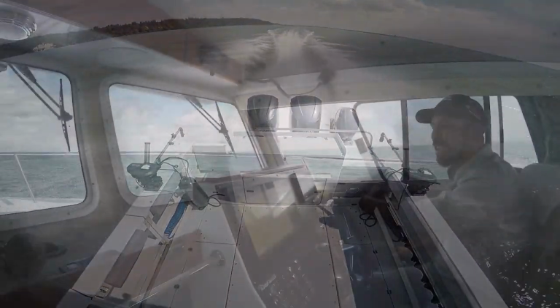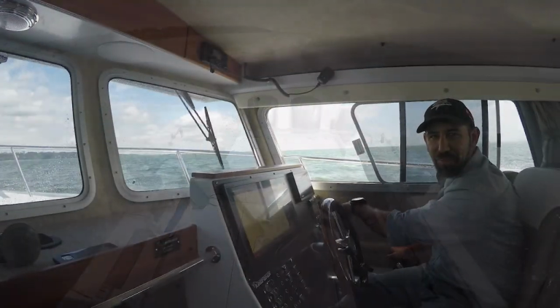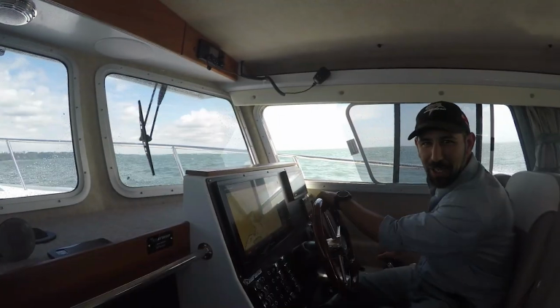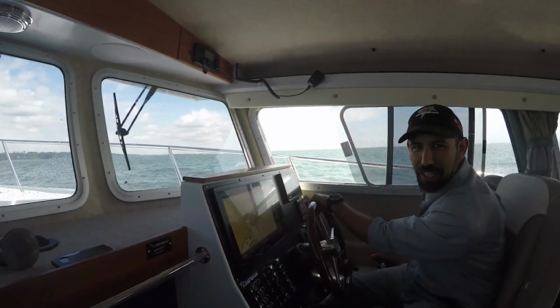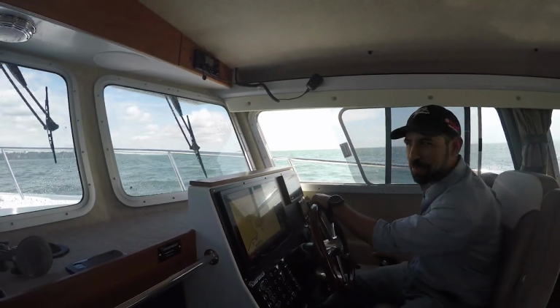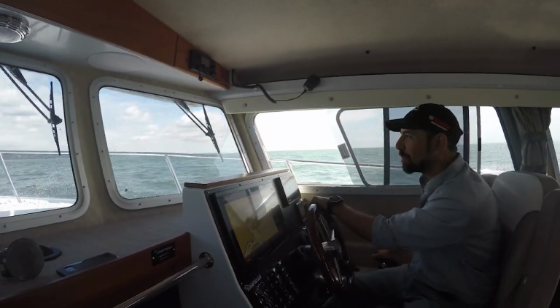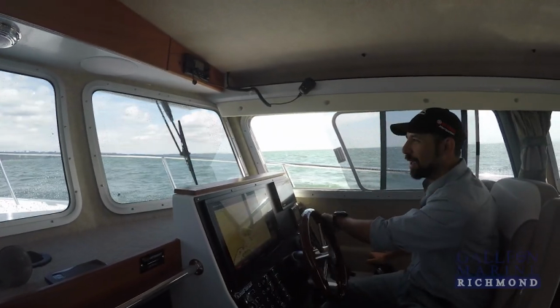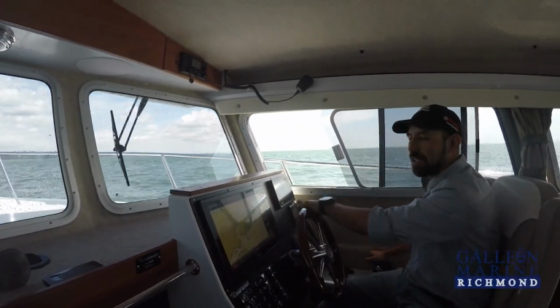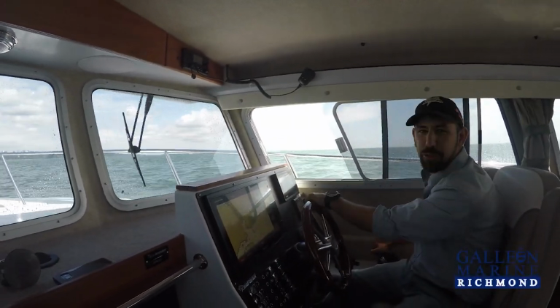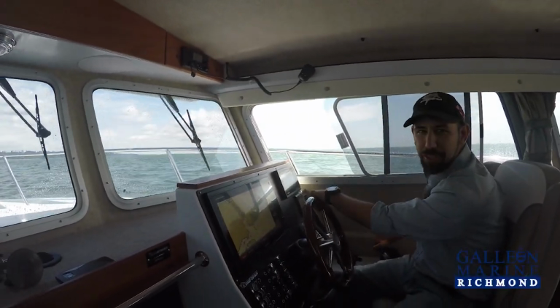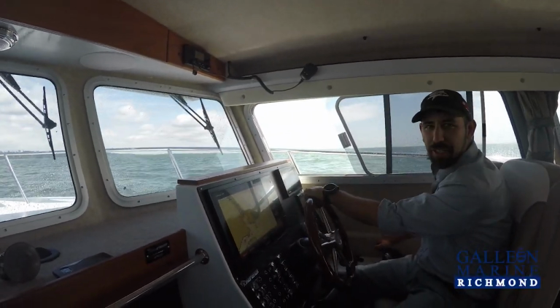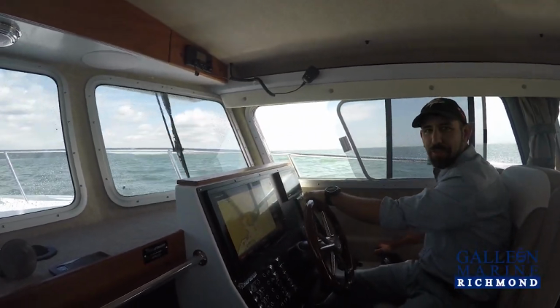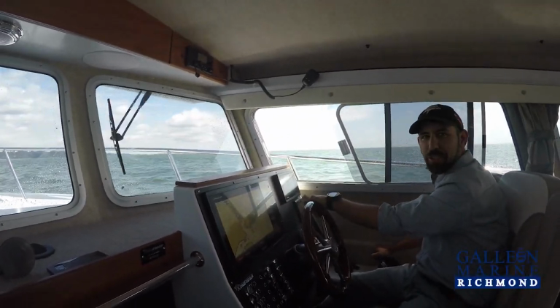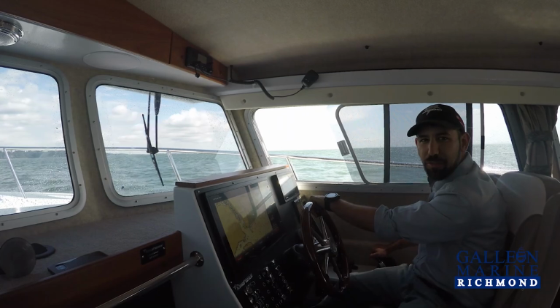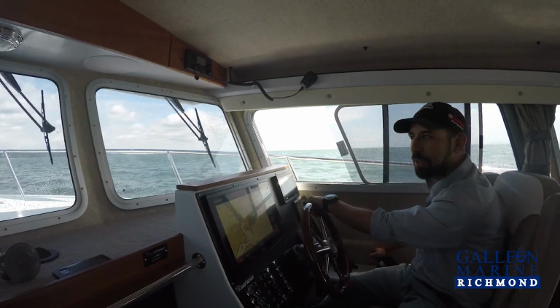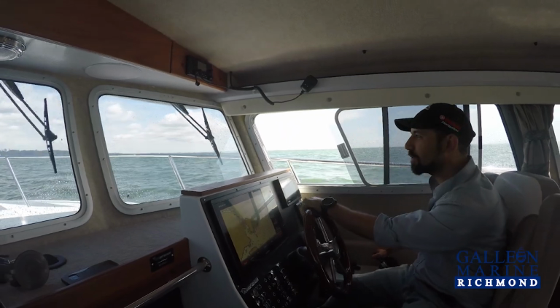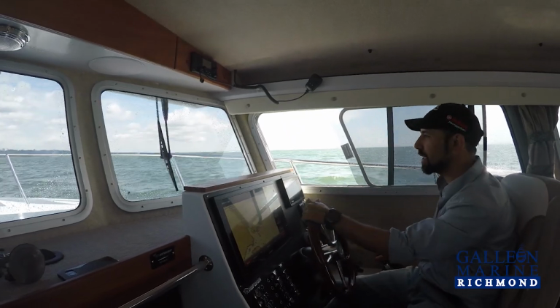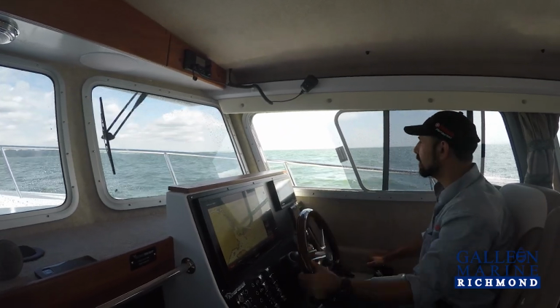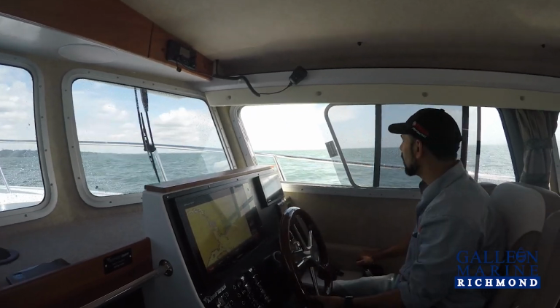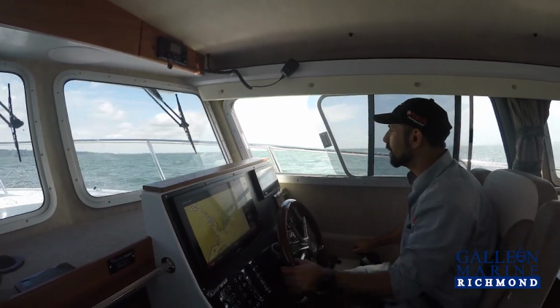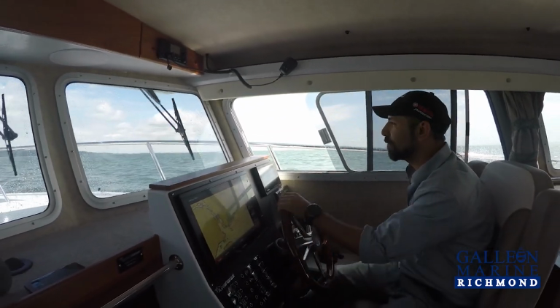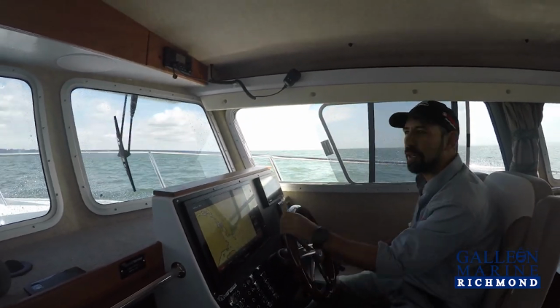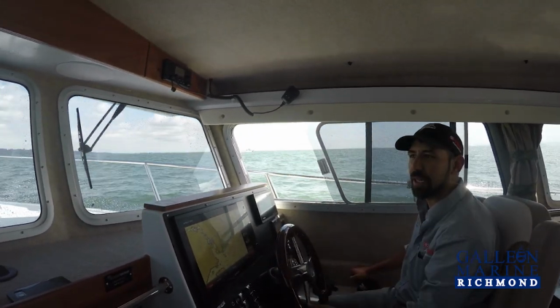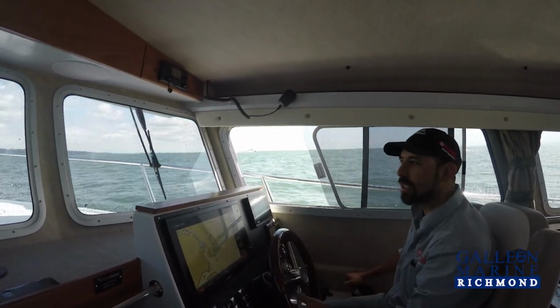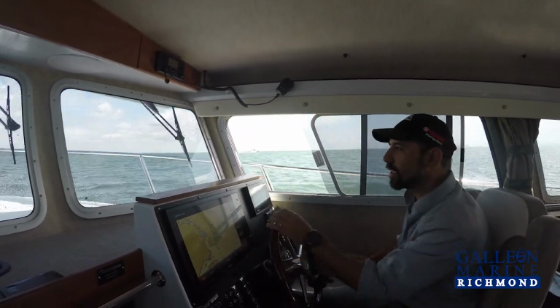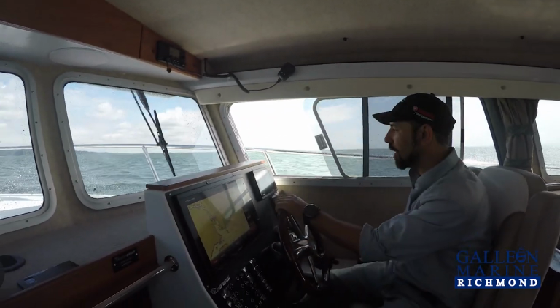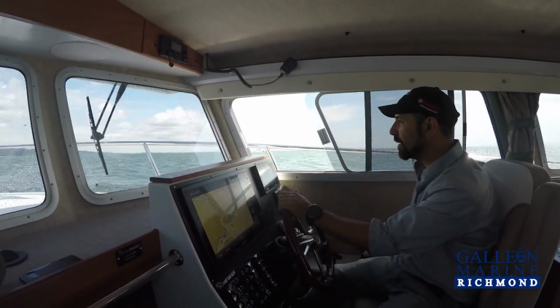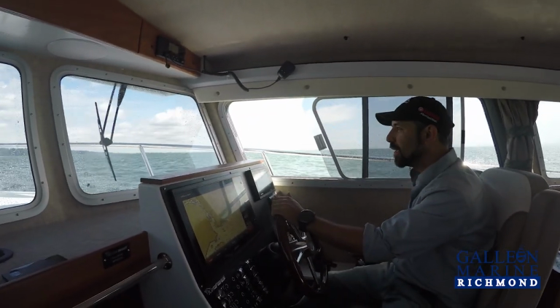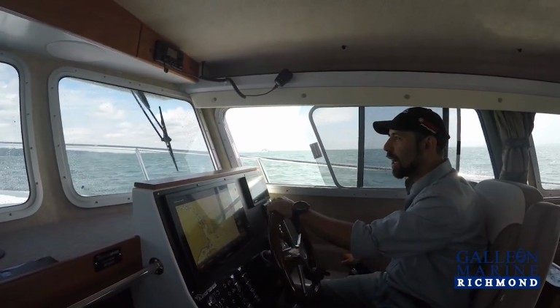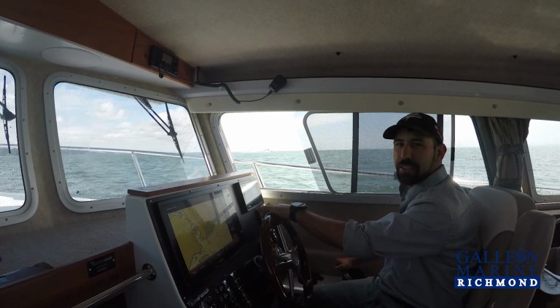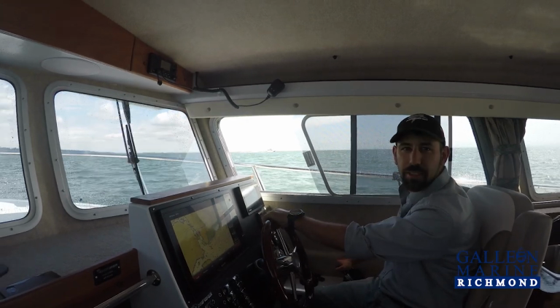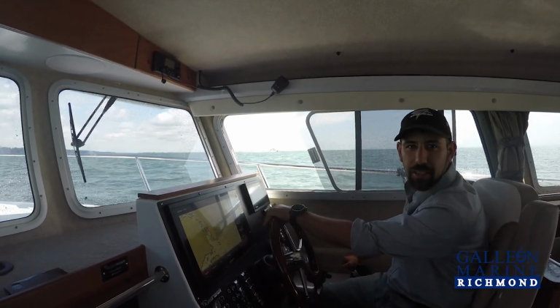Hey, I'm Mike DiNardo with Galilean Marine. We're finally getting our first test ride on Kingfisher's 3425 Destination. We're out here off of Point Grey. It's a little choppy. Let's see what this thing can do.